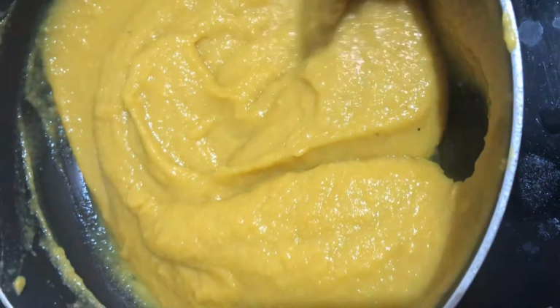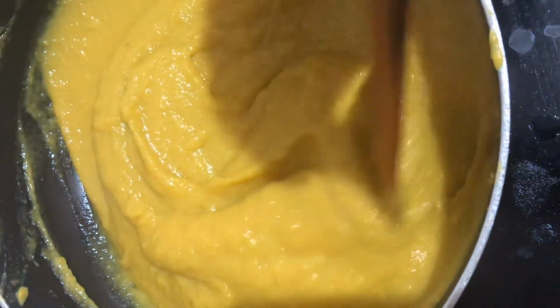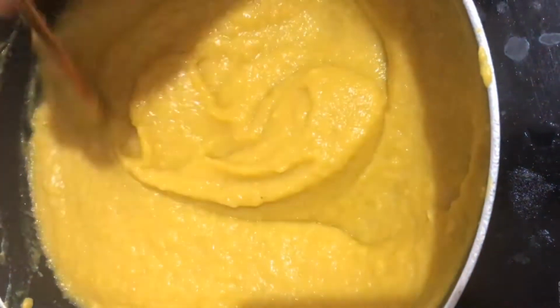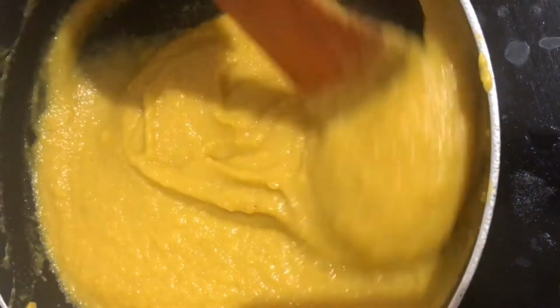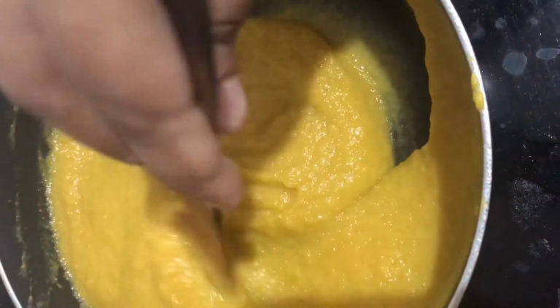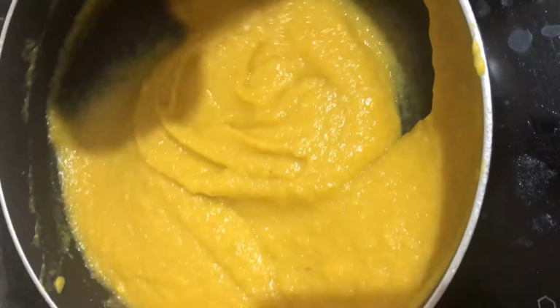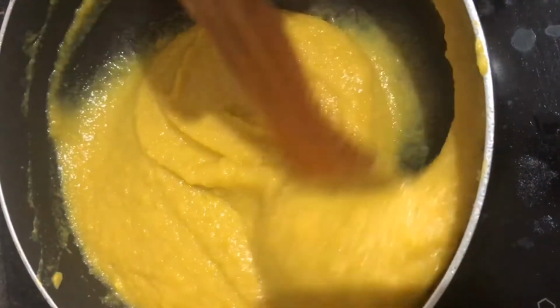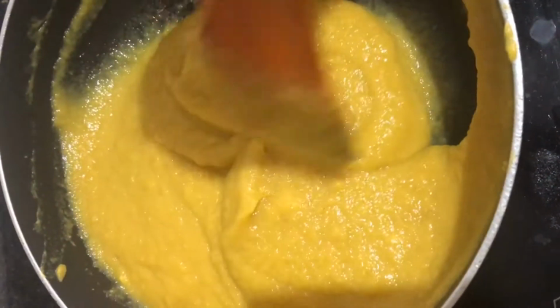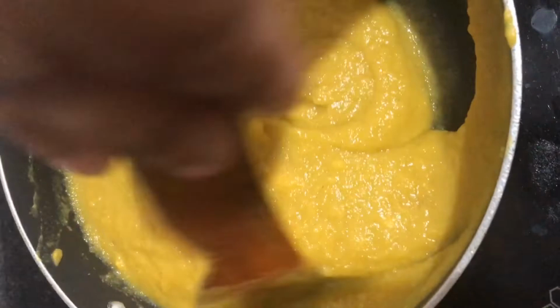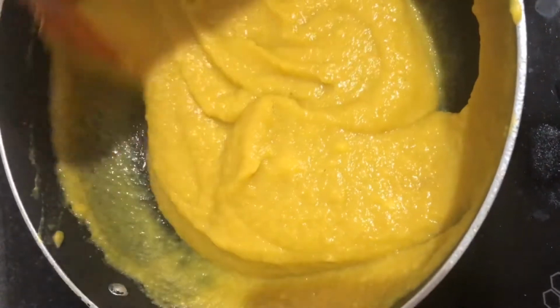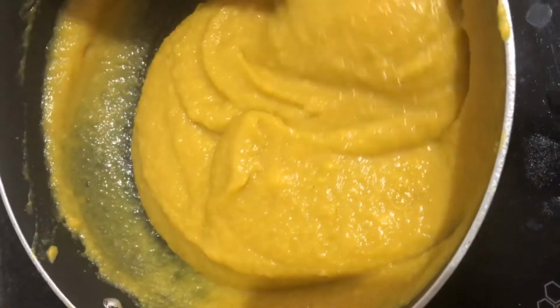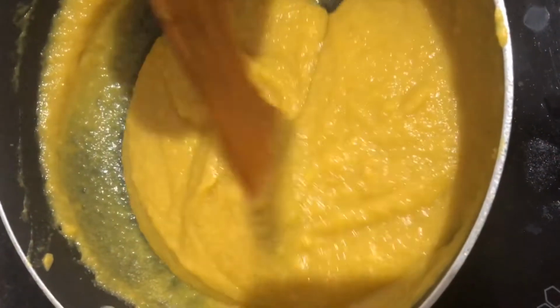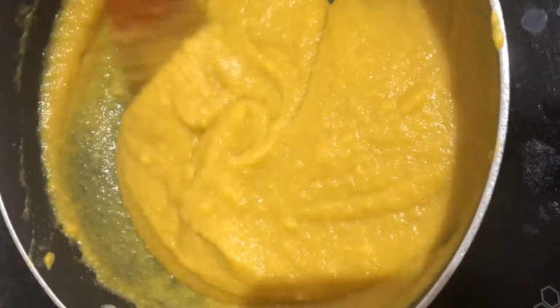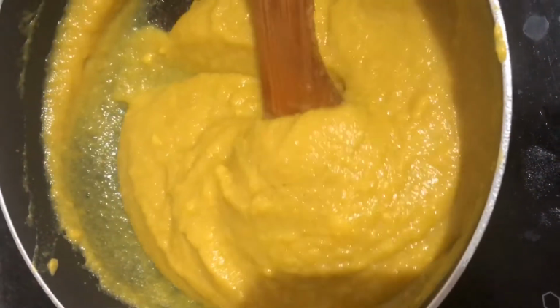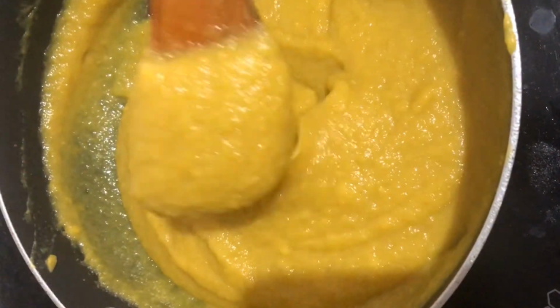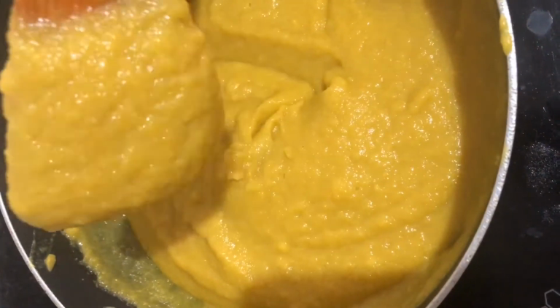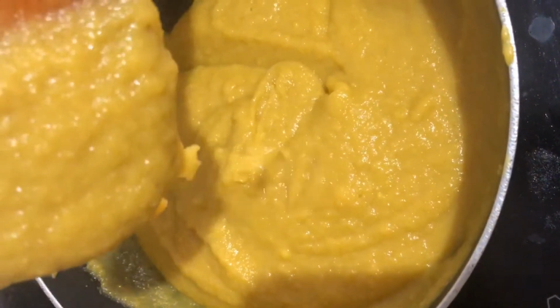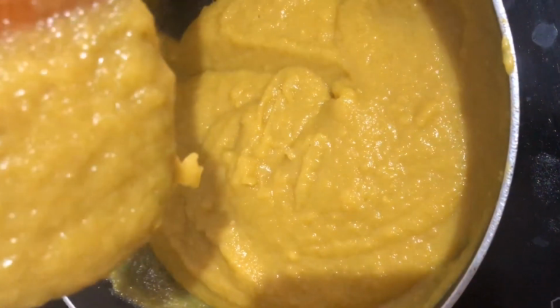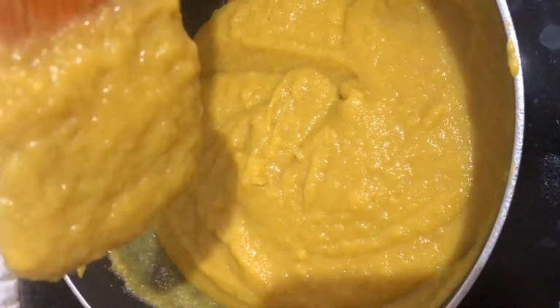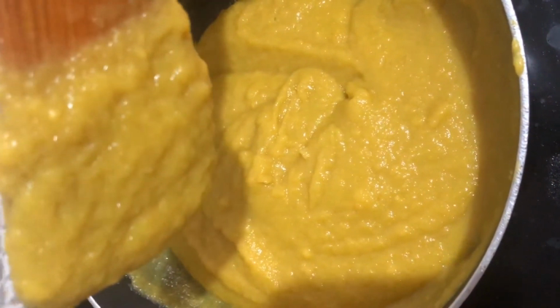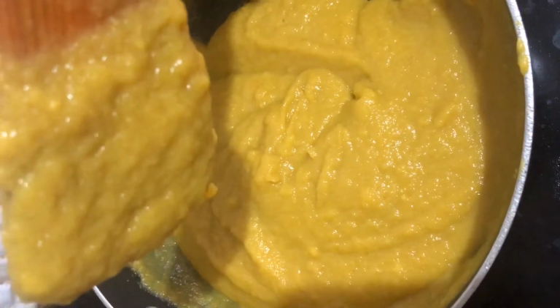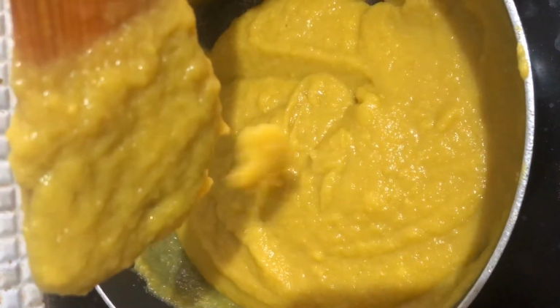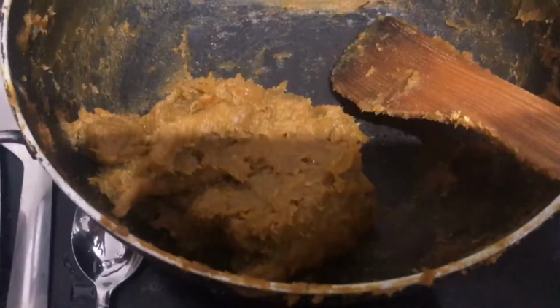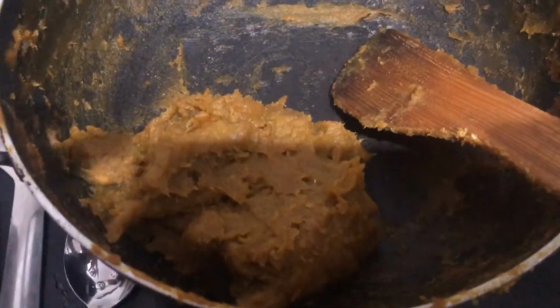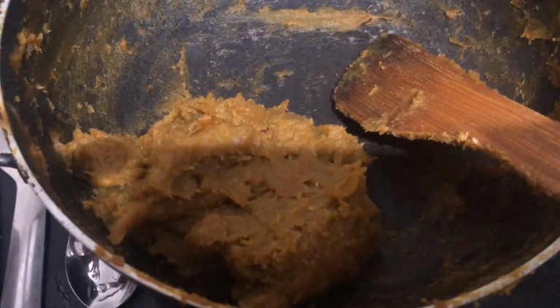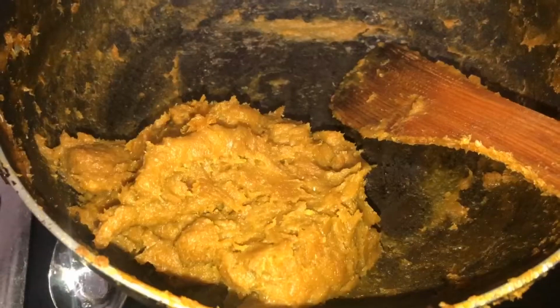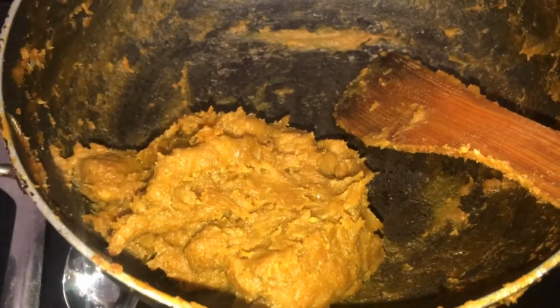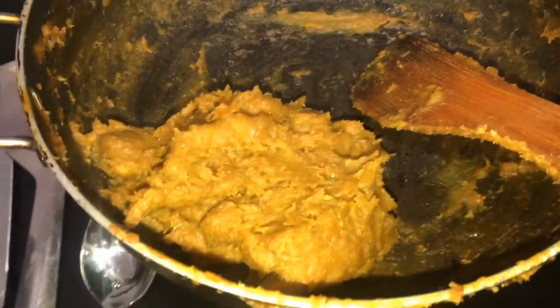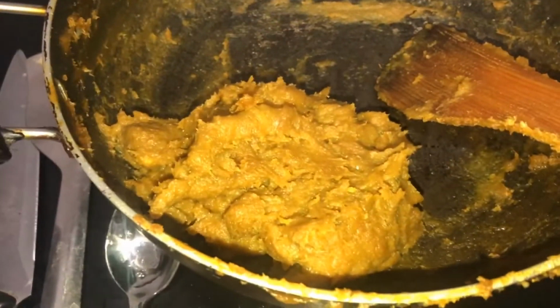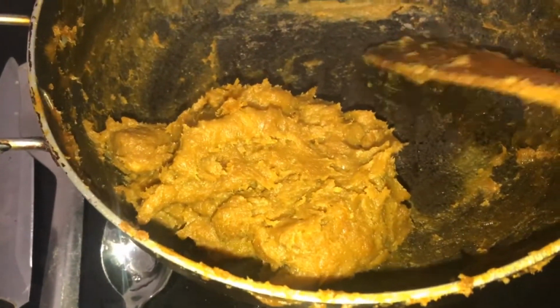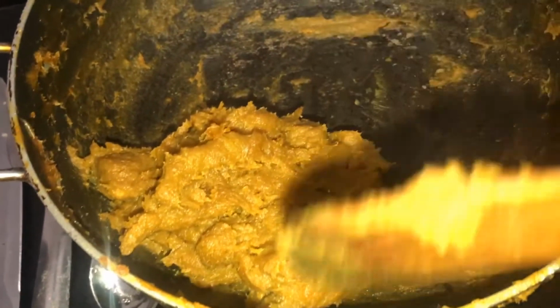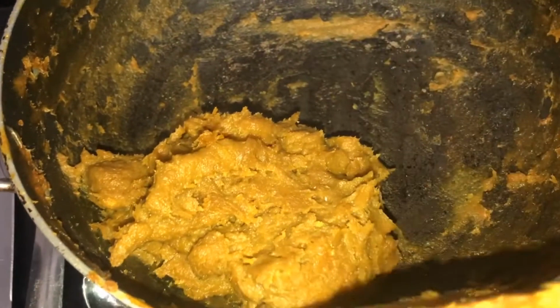Let's make the chakkayada. Once we have the chakka mixture made, we will add it to the mix. Add a little more to the freezer. We will add the chakka mixture in this process.